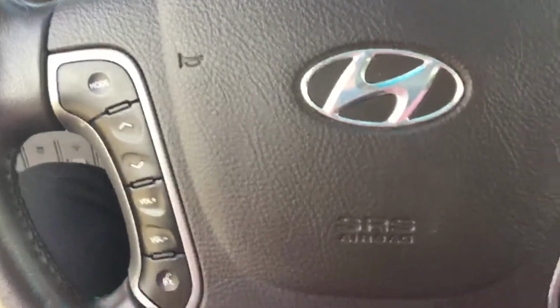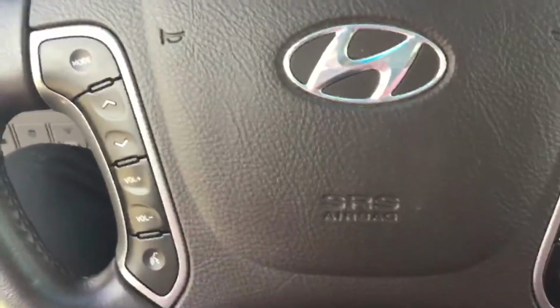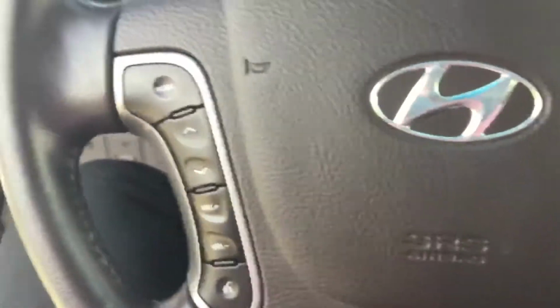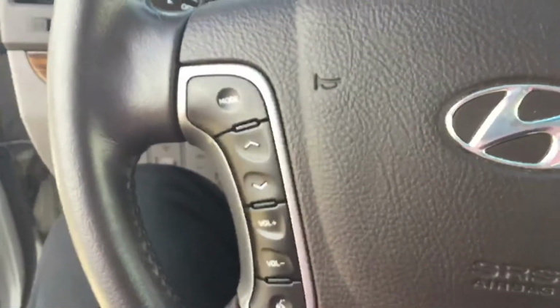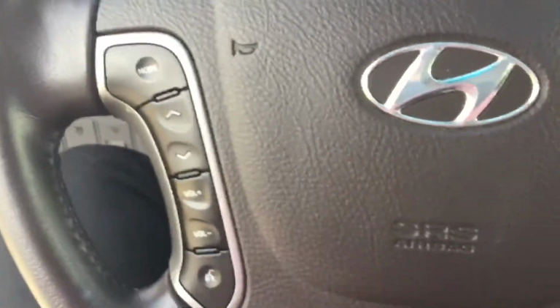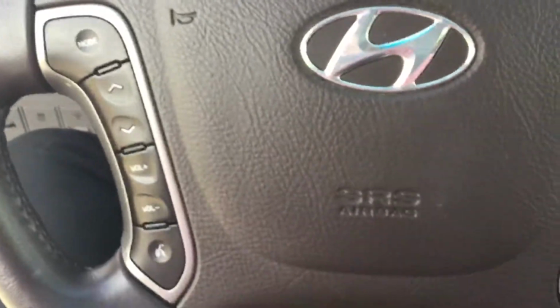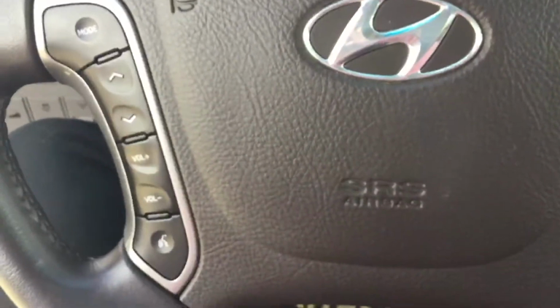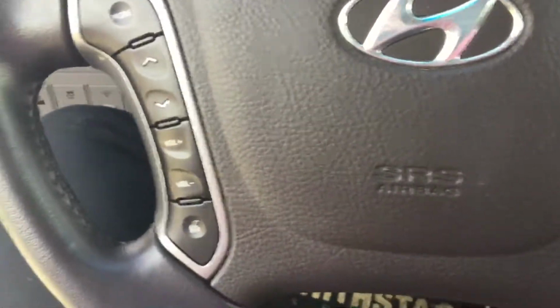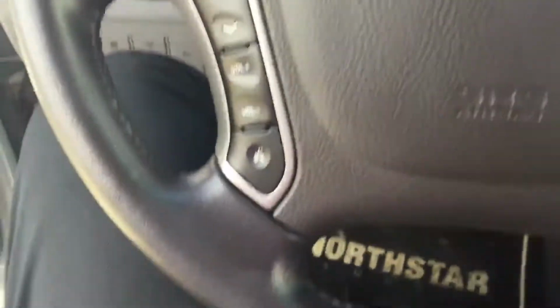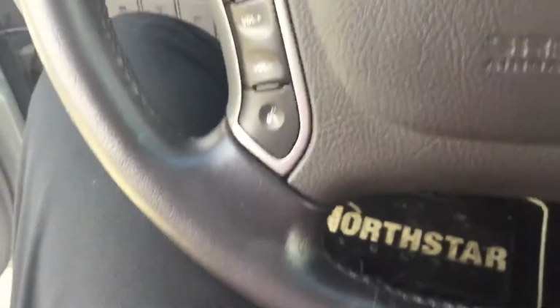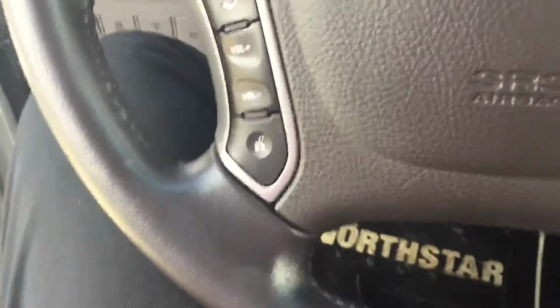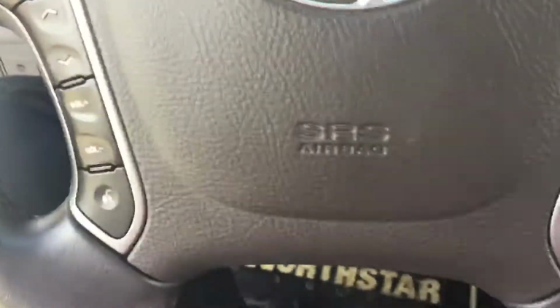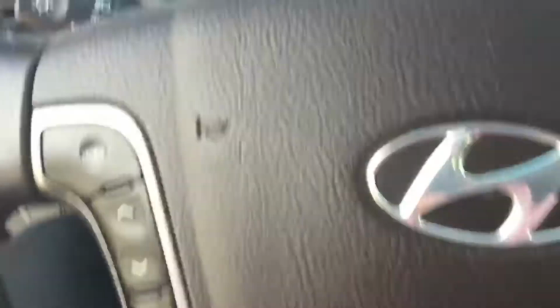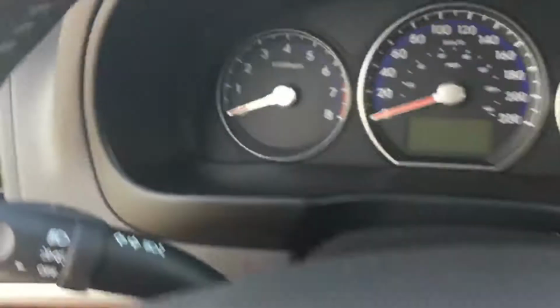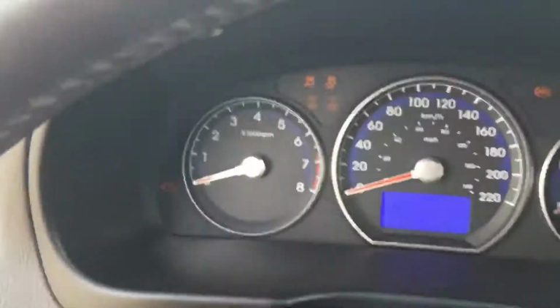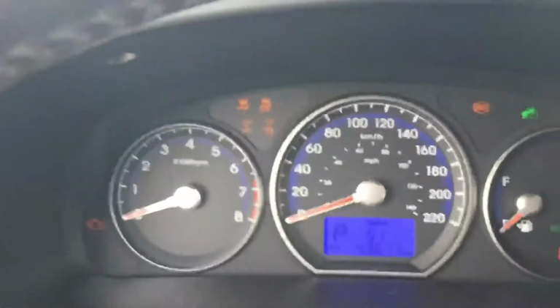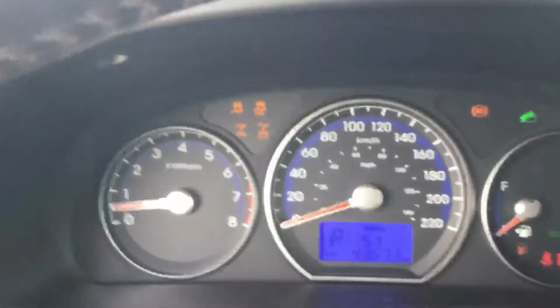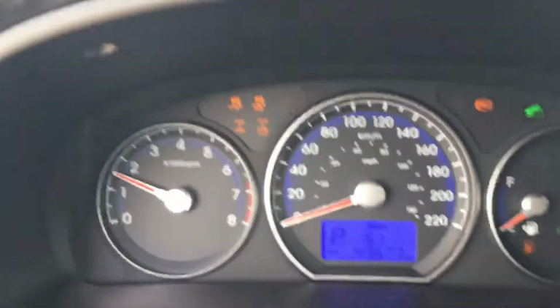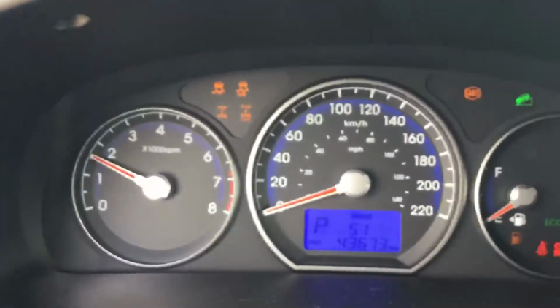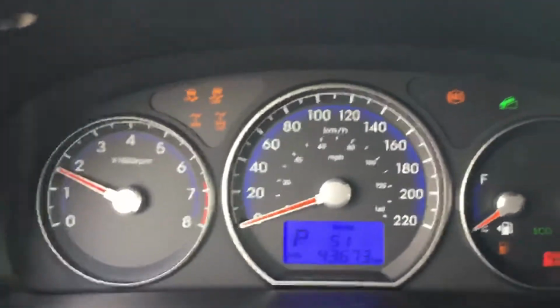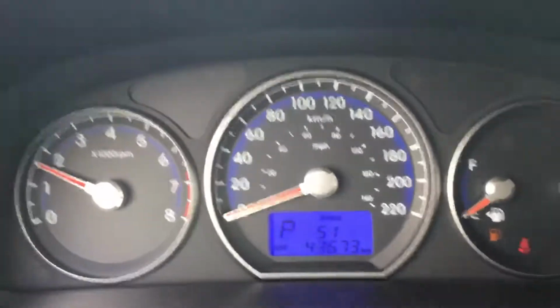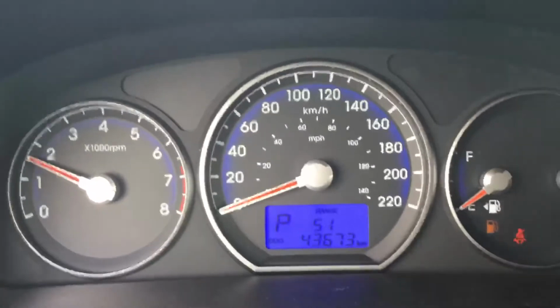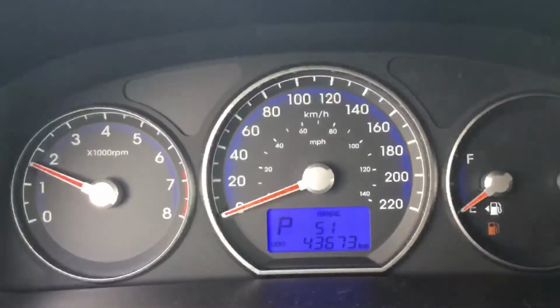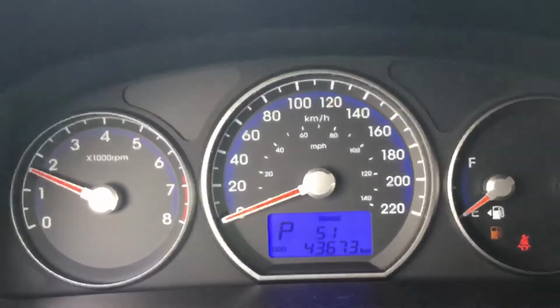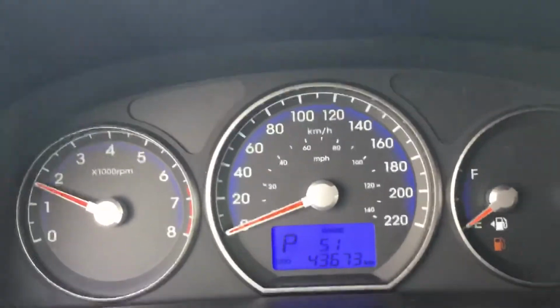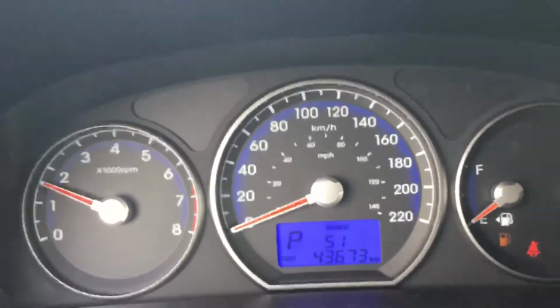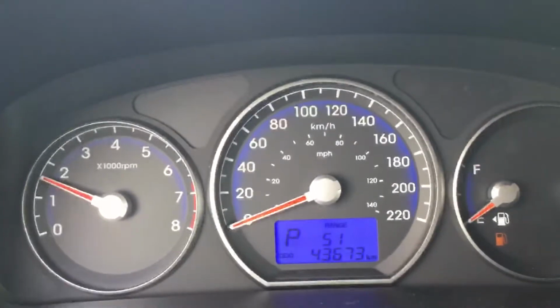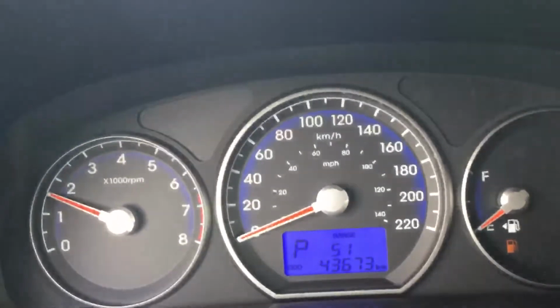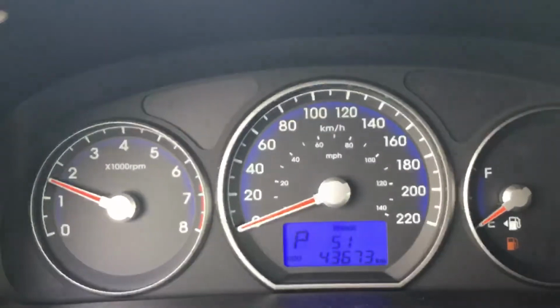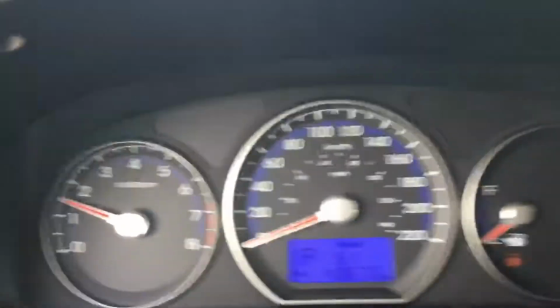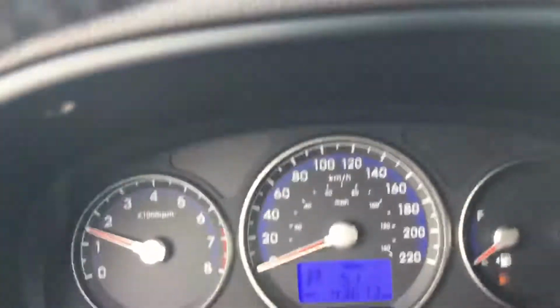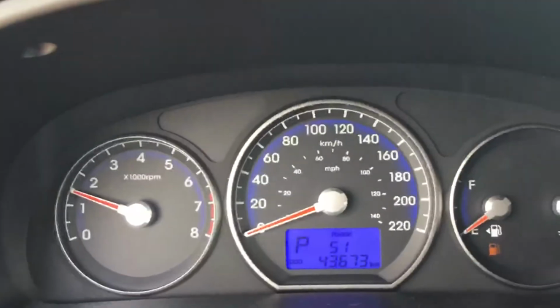The odometer display shows 43,673 kilometers. Good shape, low mileage, very clean.